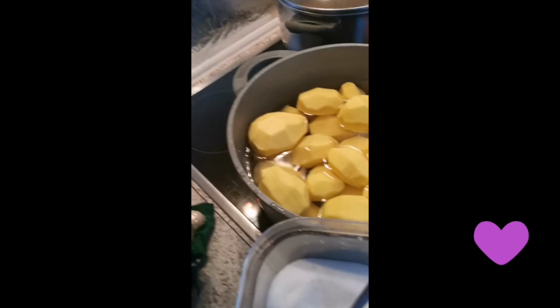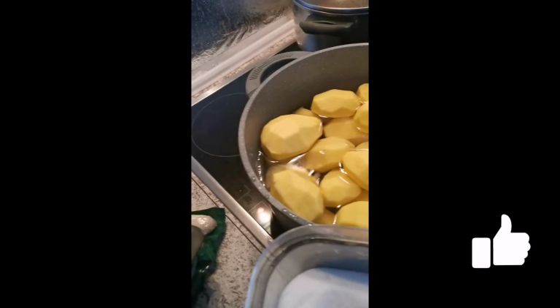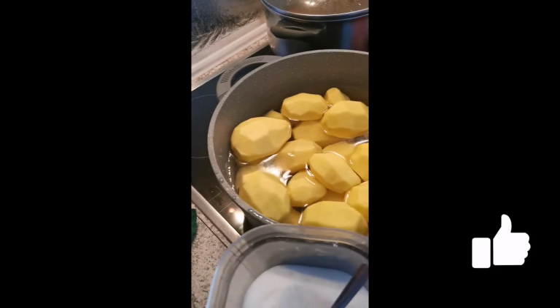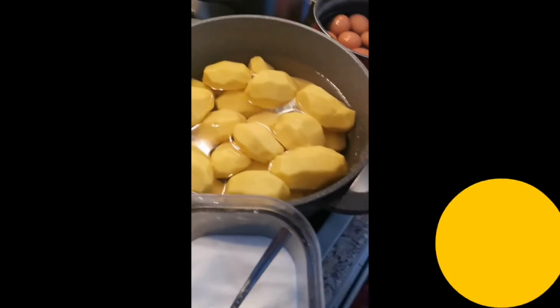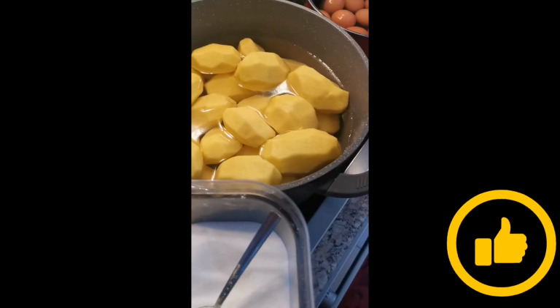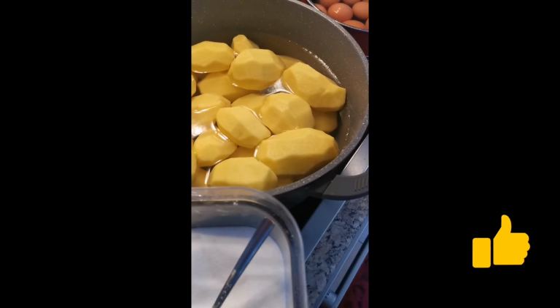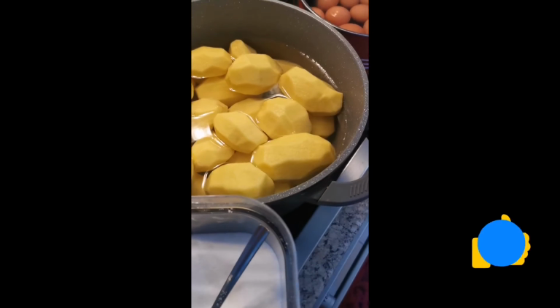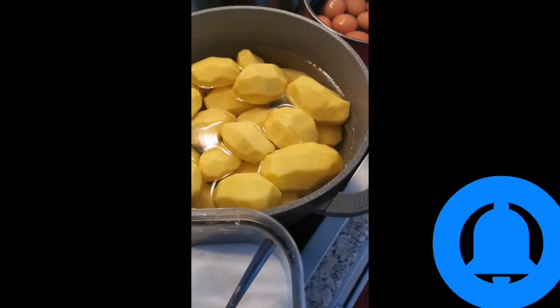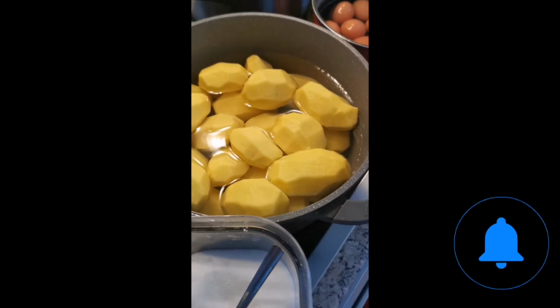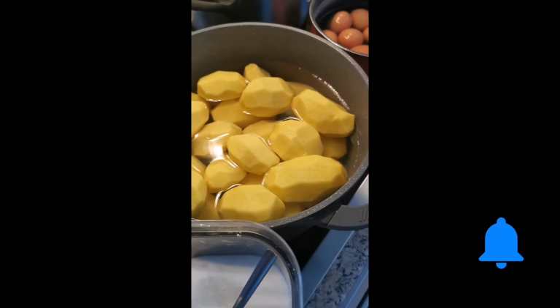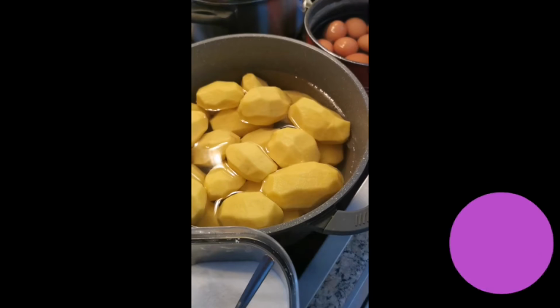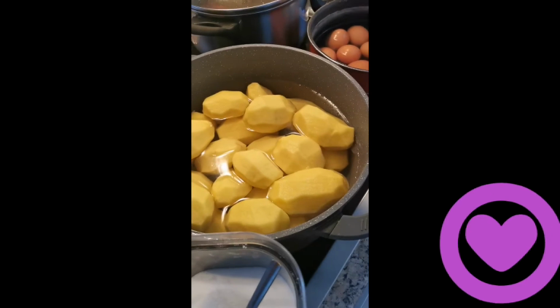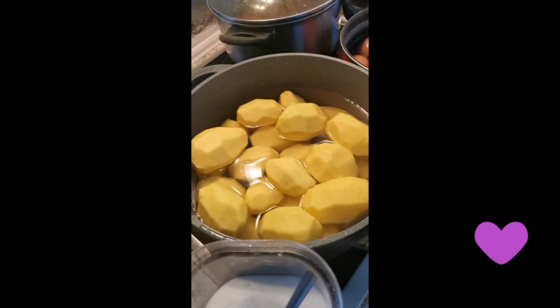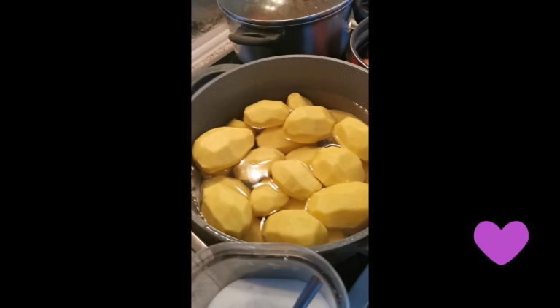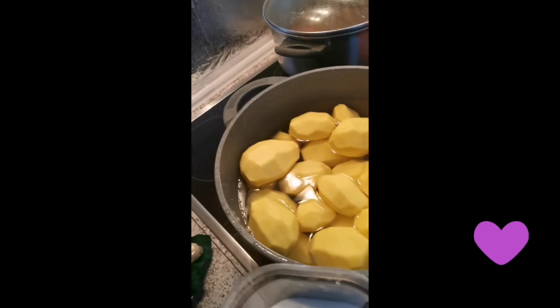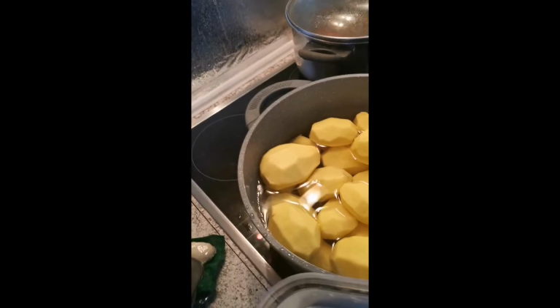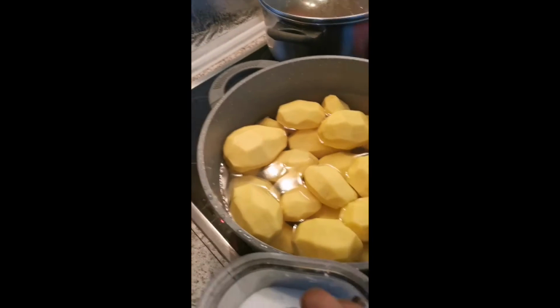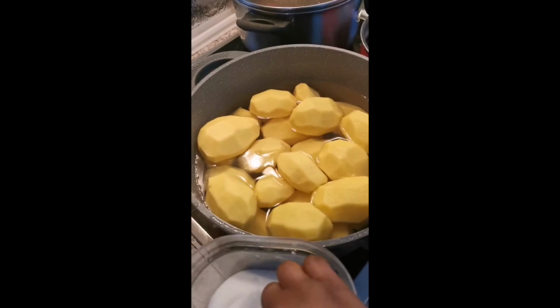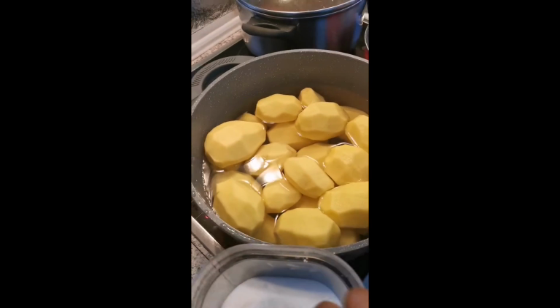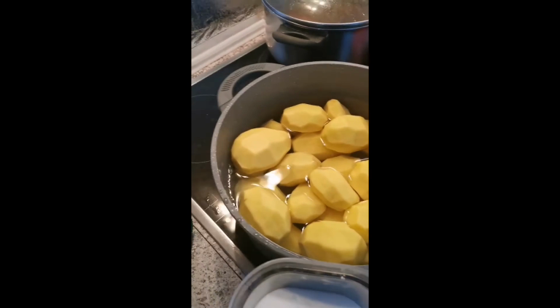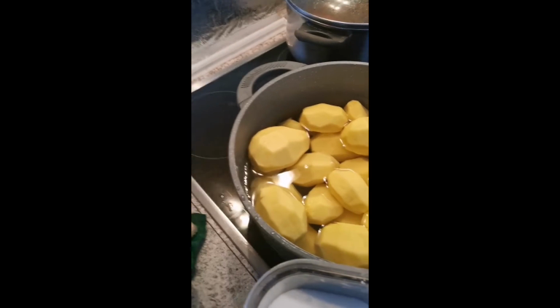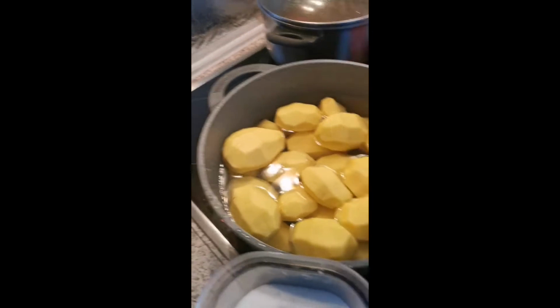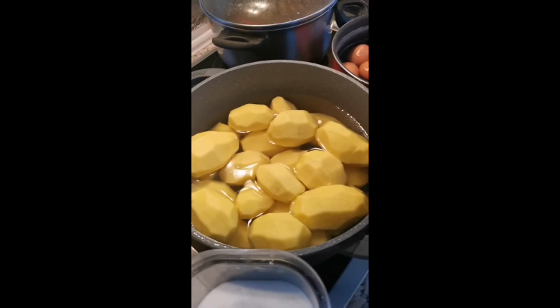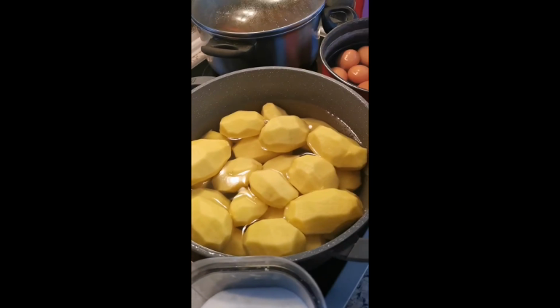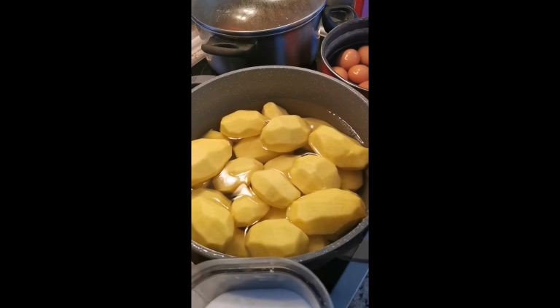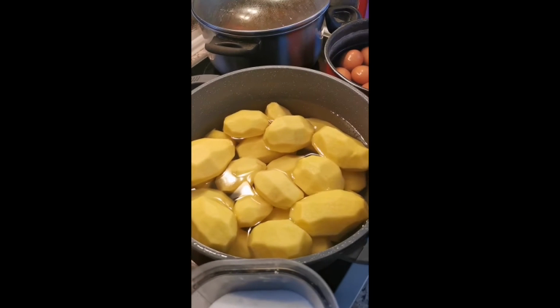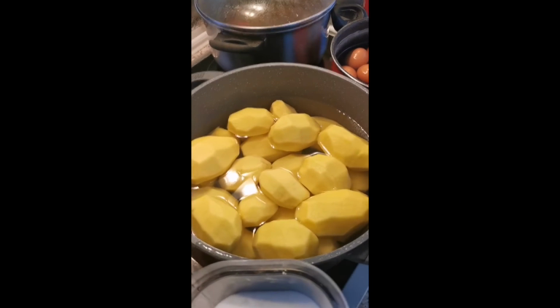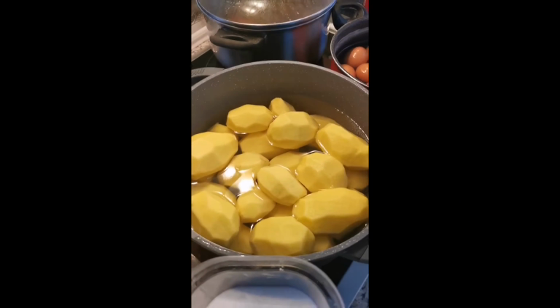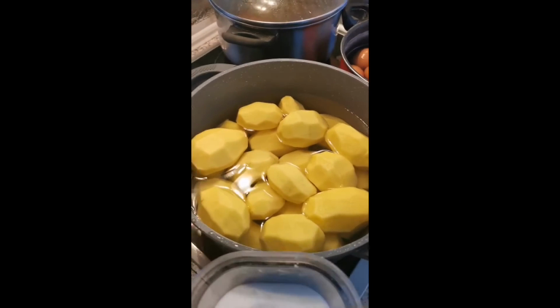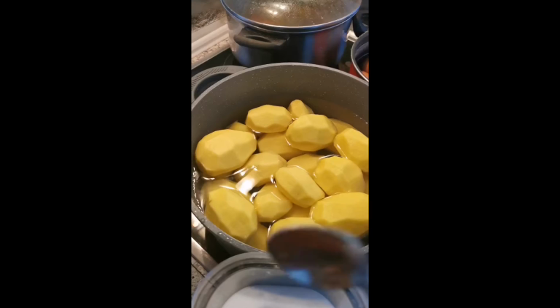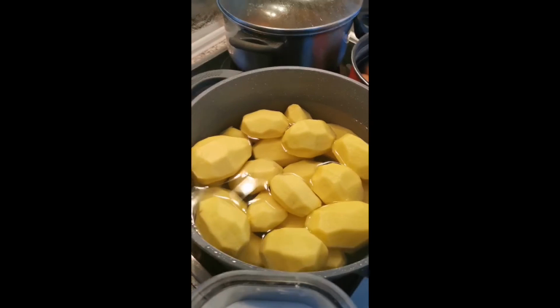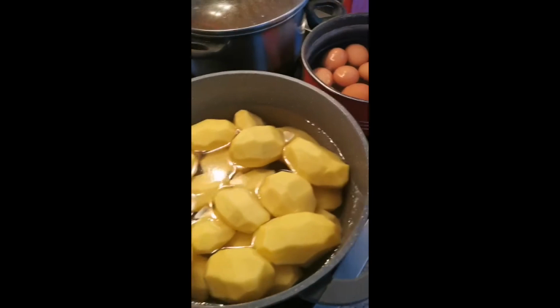Today we will make yummy food which they call potato salad, like this food. Because sunshine, where we are today, we need this type of food.